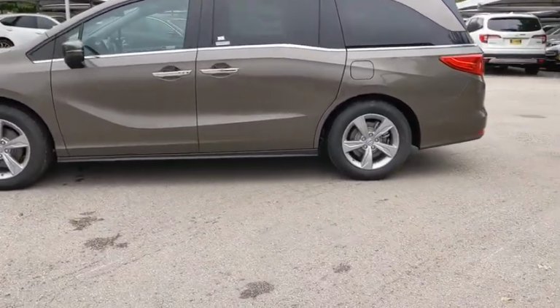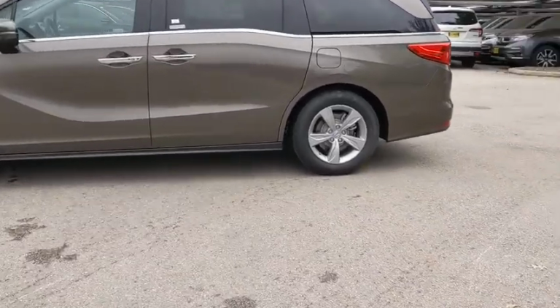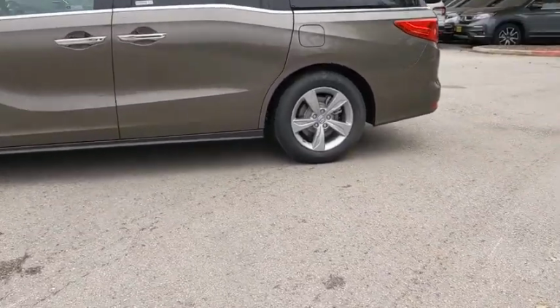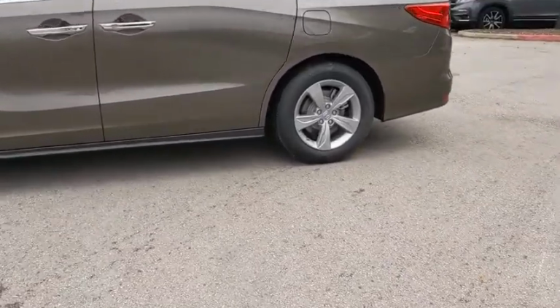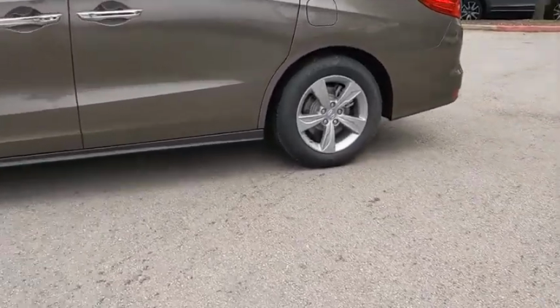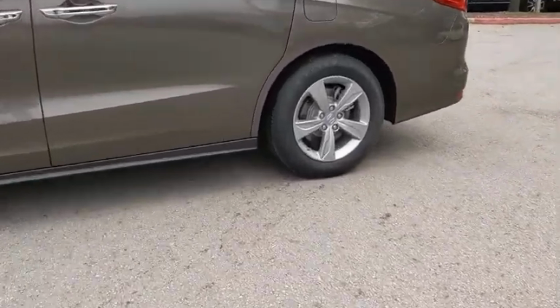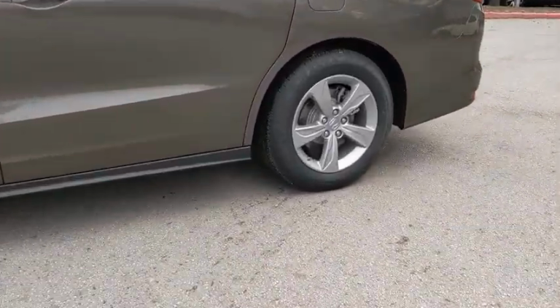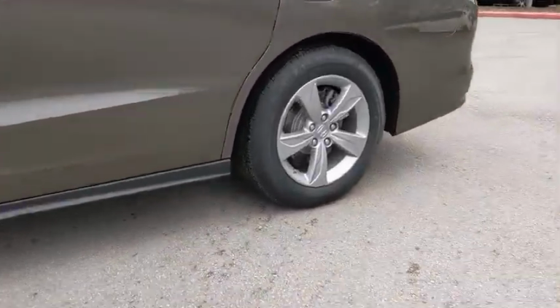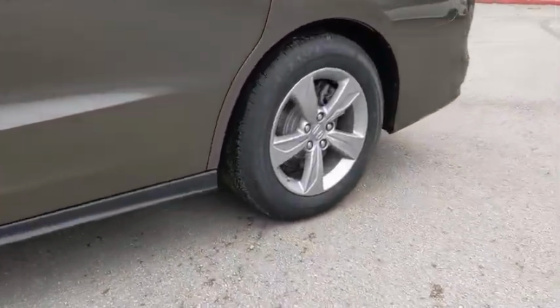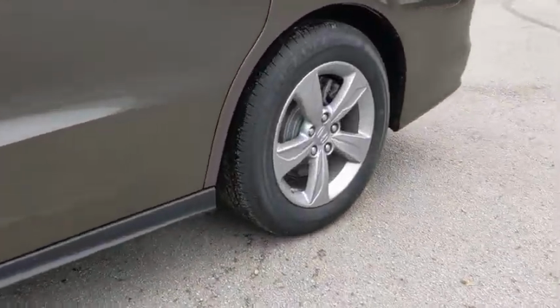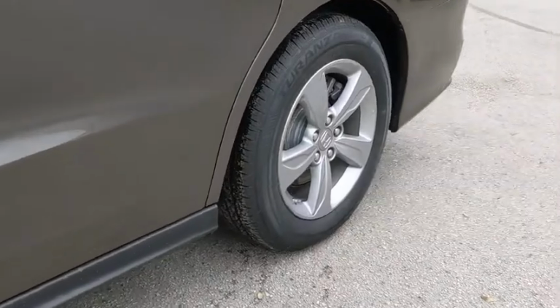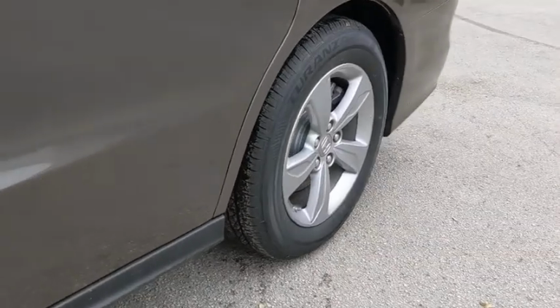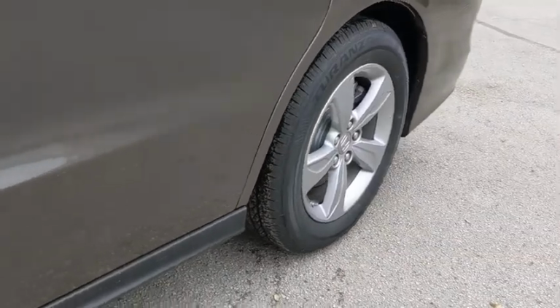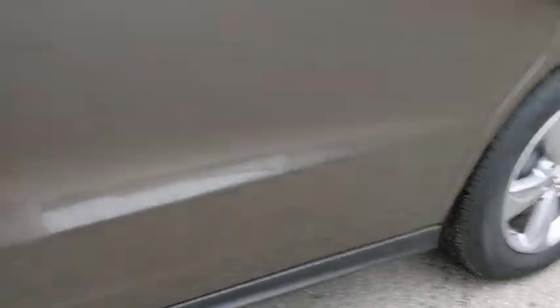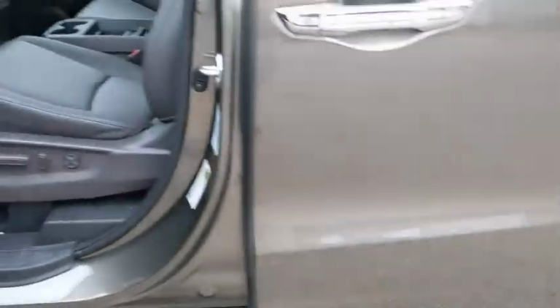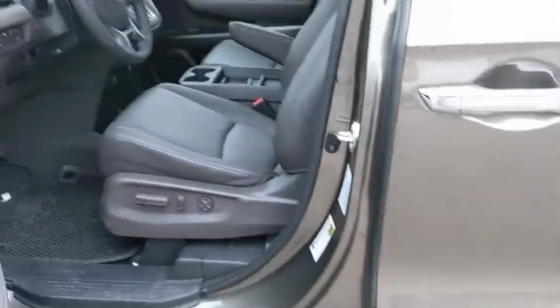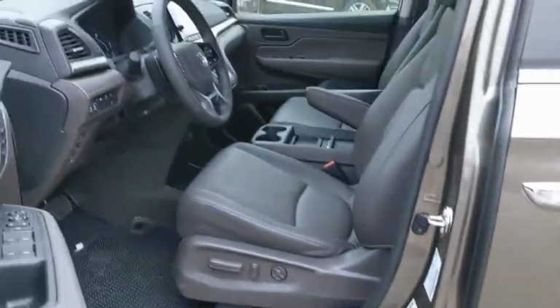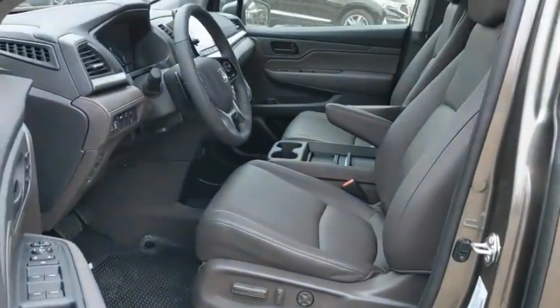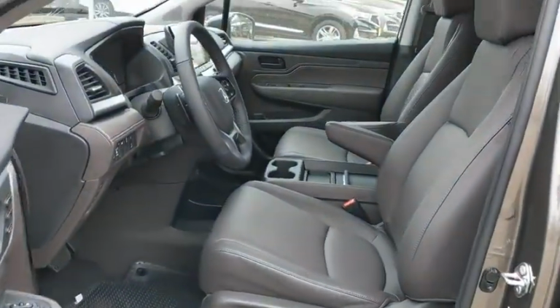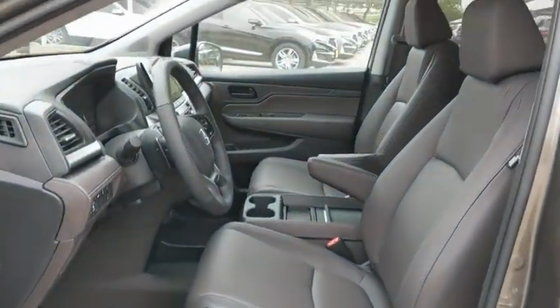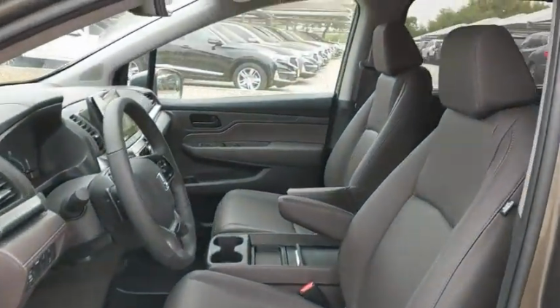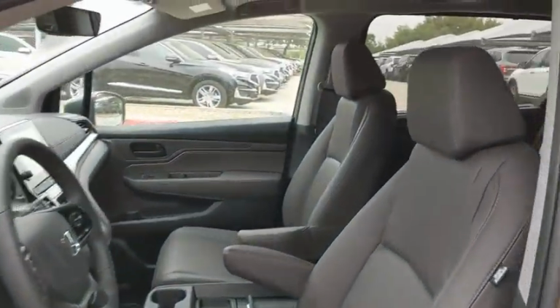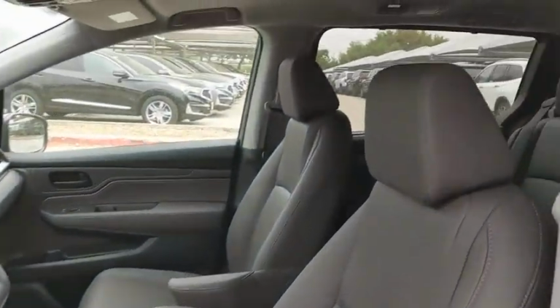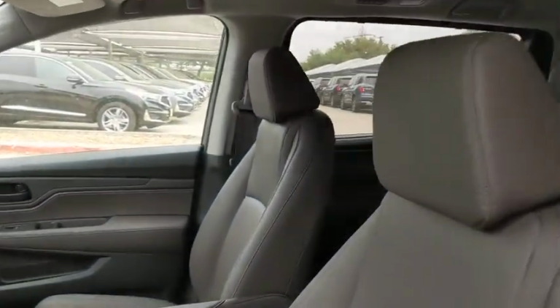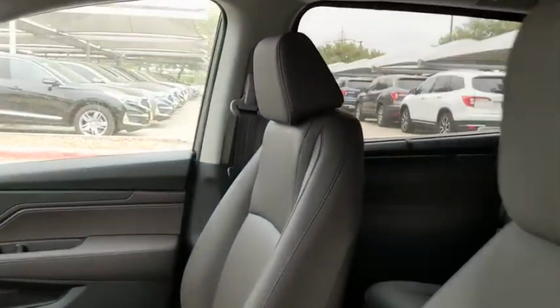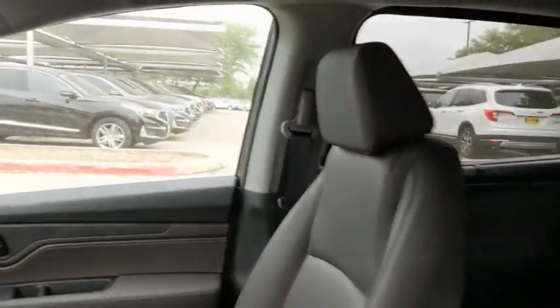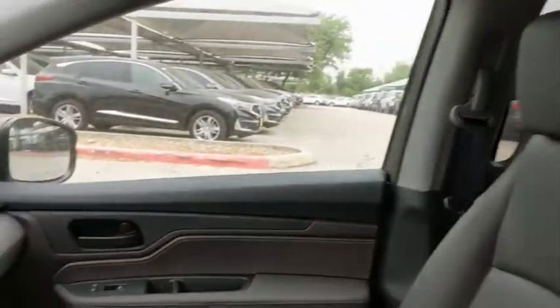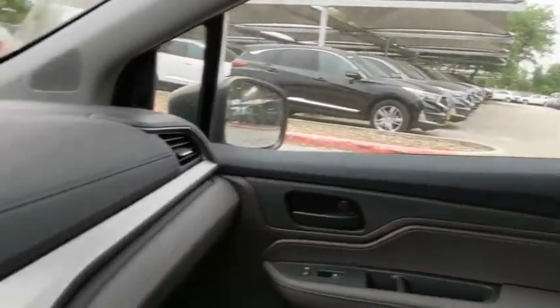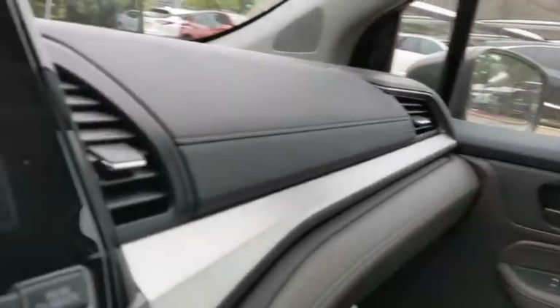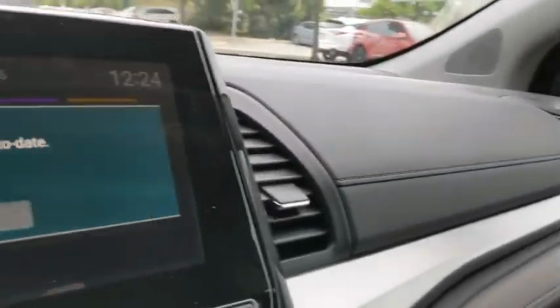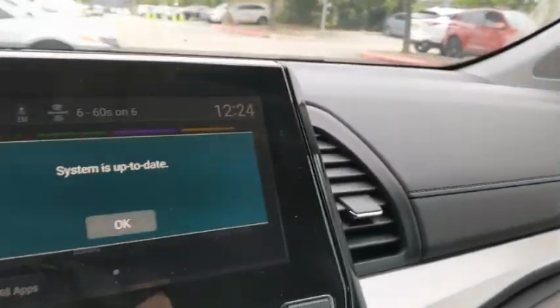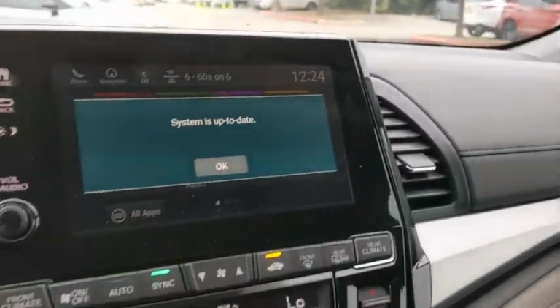Power liftgate, Bluetooth, leather-wrapped steering wheel, front wheel drive, power steering, automatic transmission, adjustable steering wheel, hard disk drive media storage, four-wheel disc brakes.